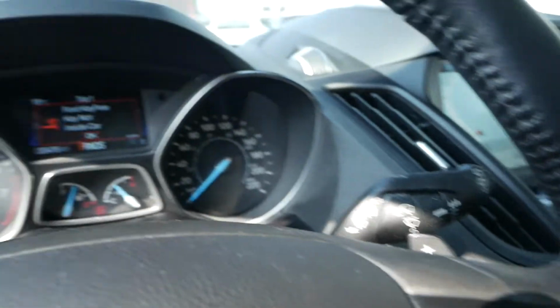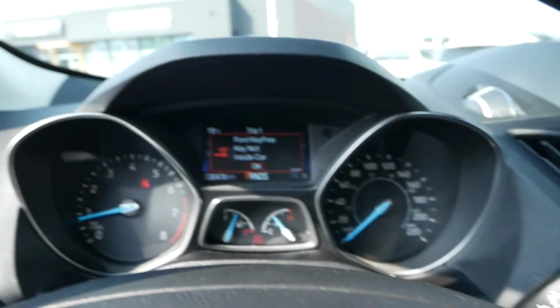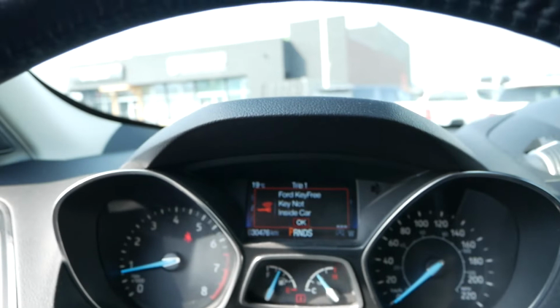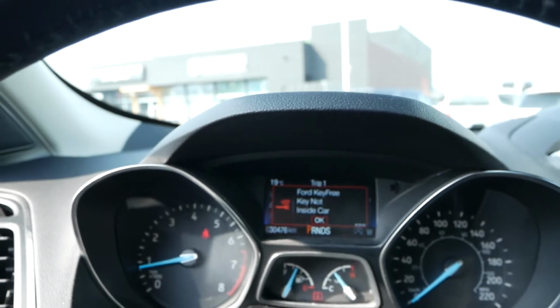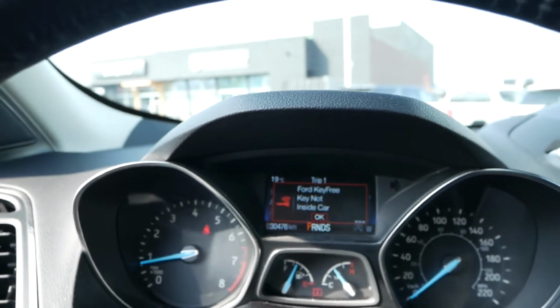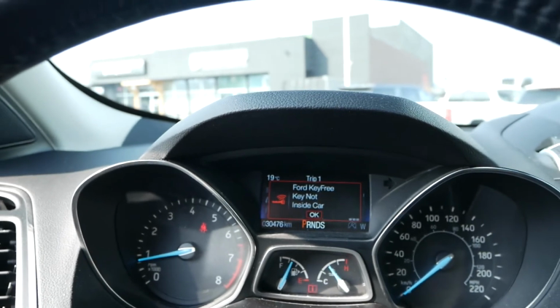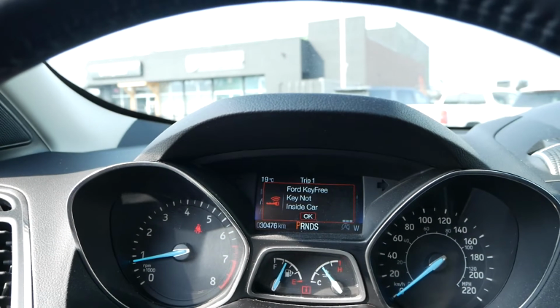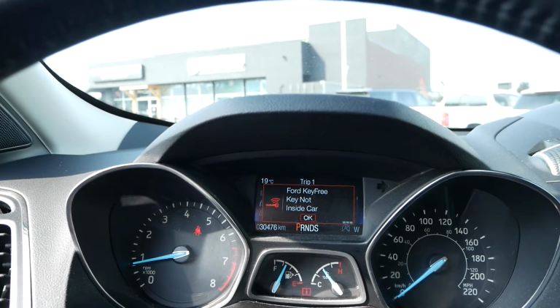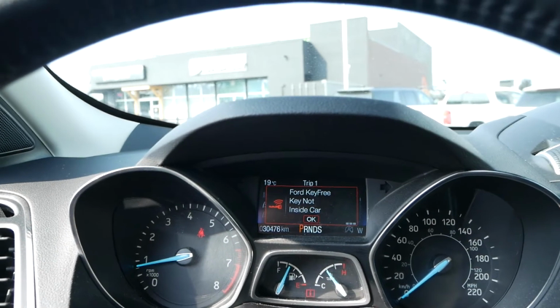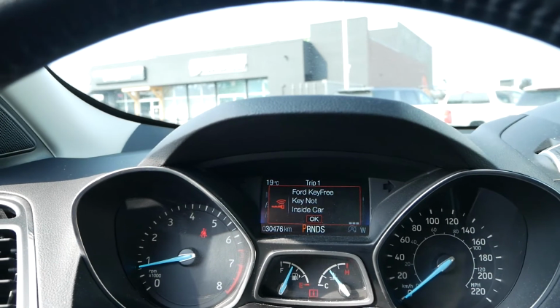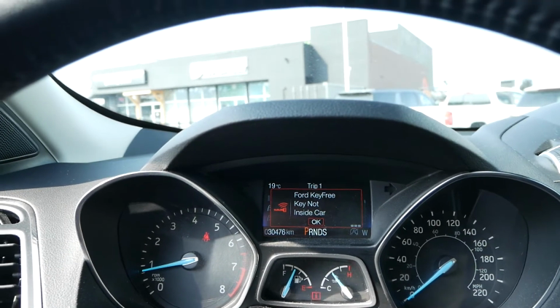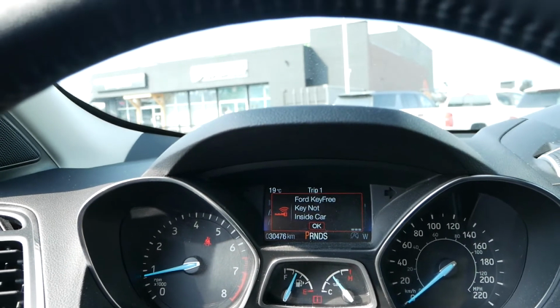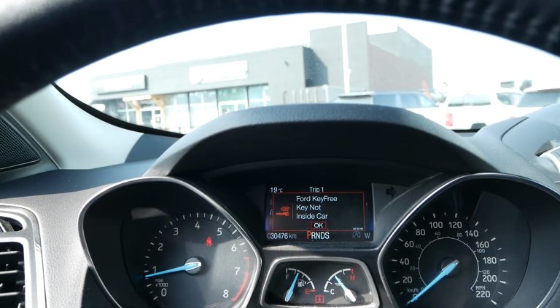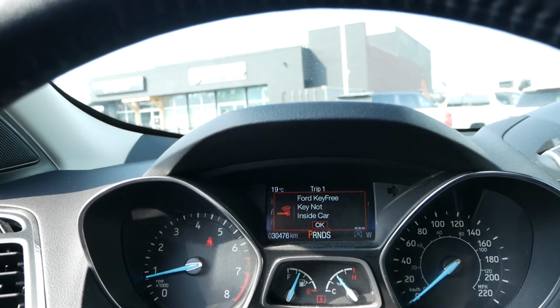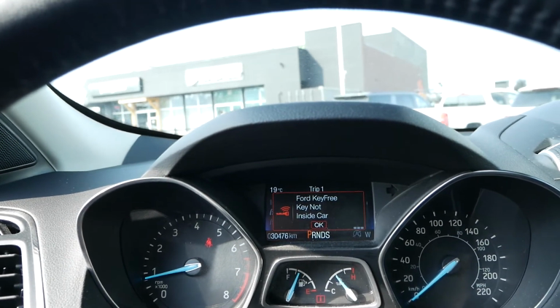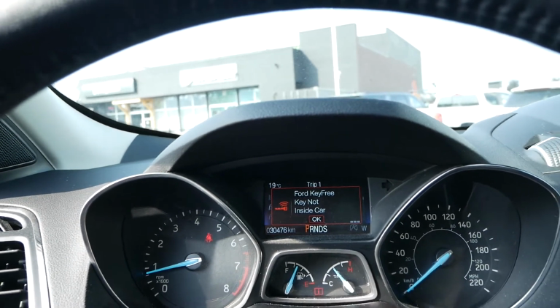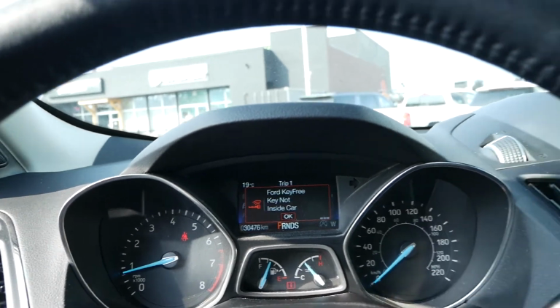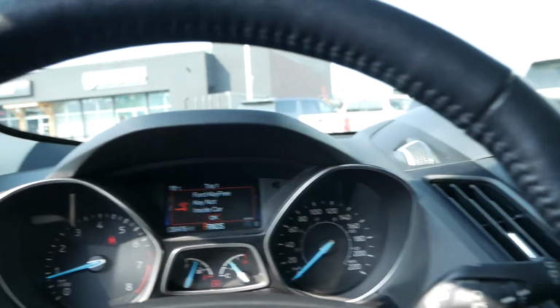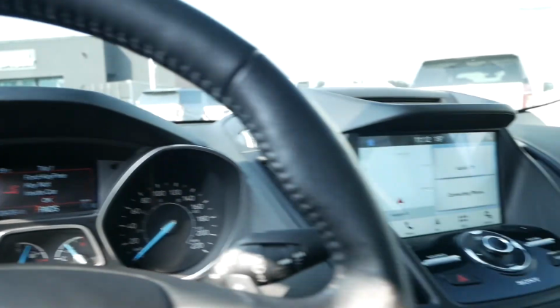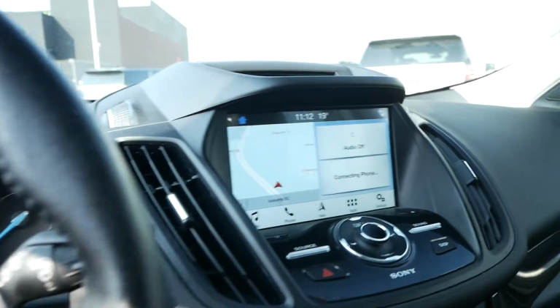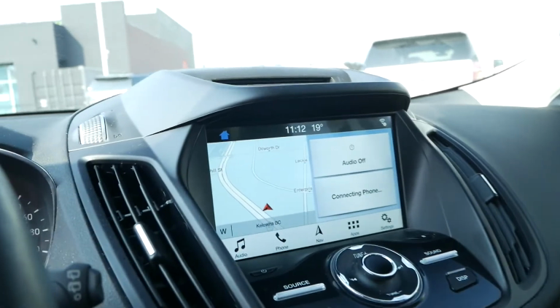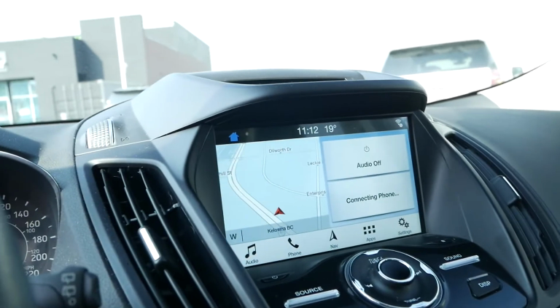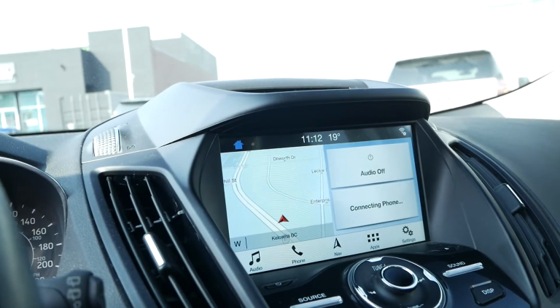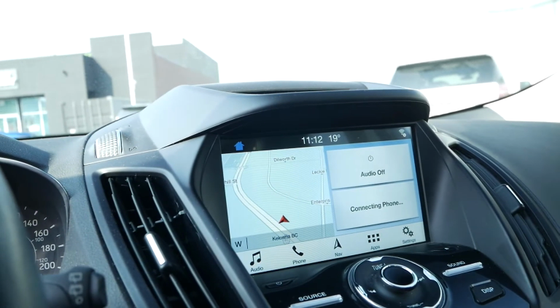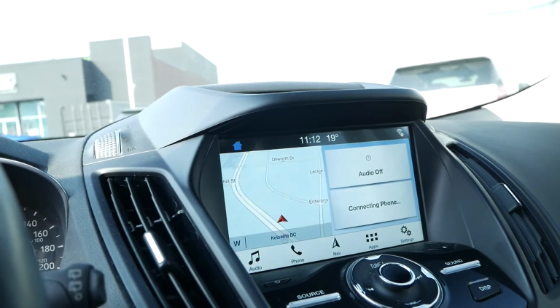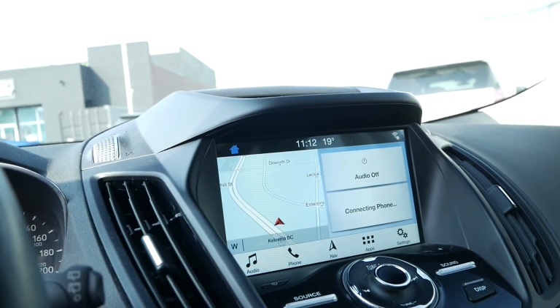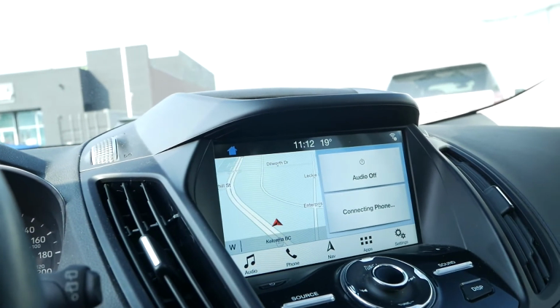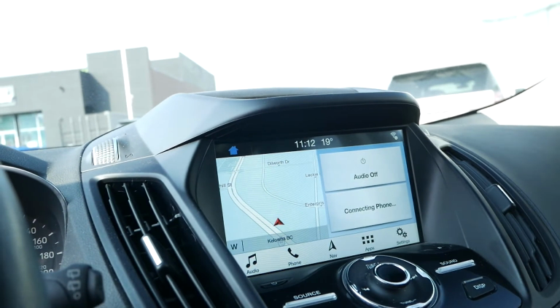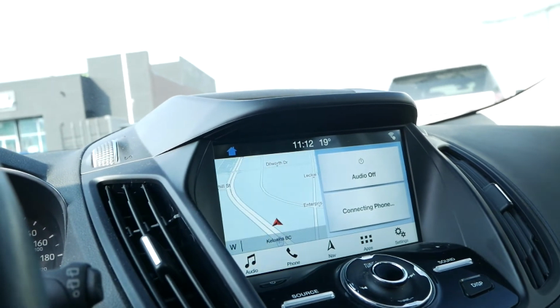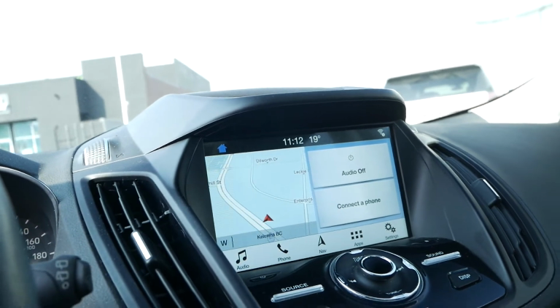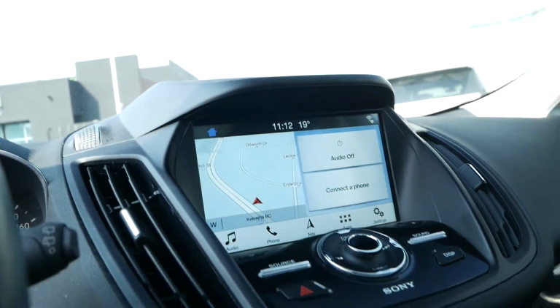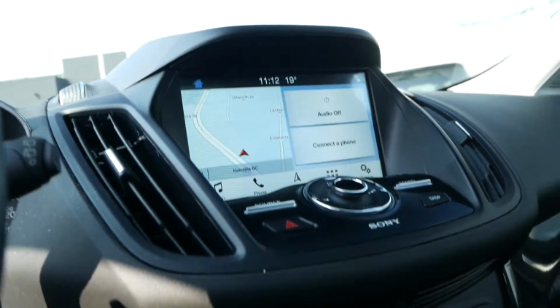This vehicle currently has 30,476 kilometers. You have a large infotainment unit with Apple CarPlay and Android Auto ready to go.